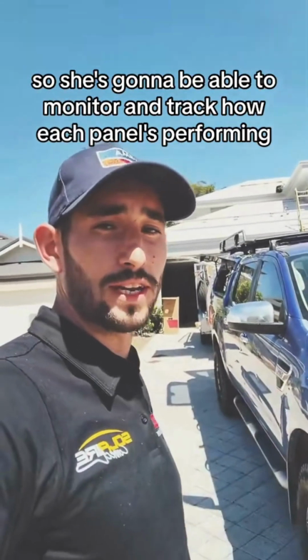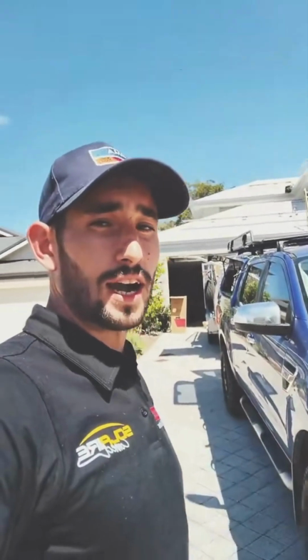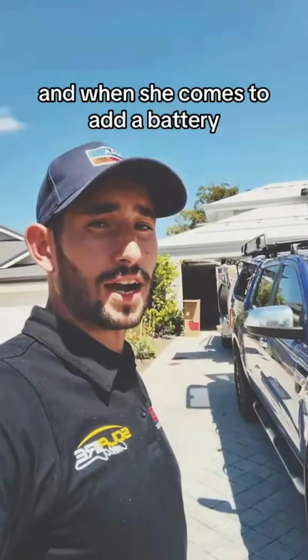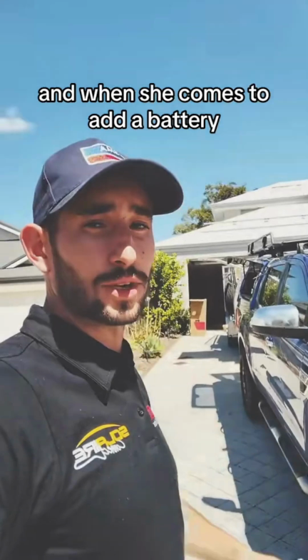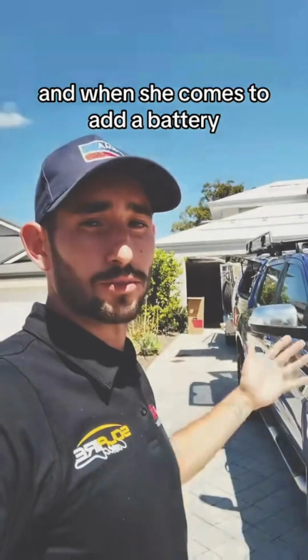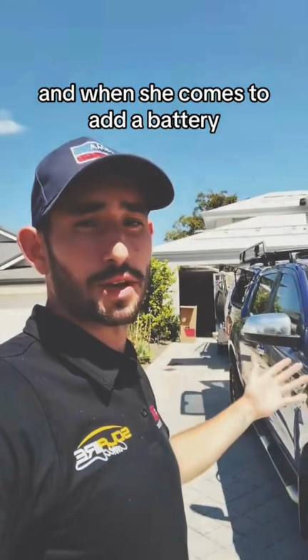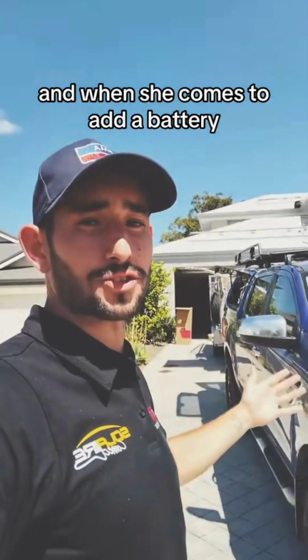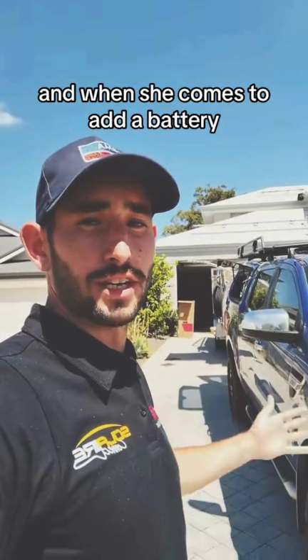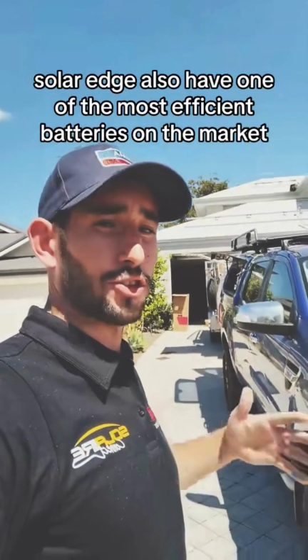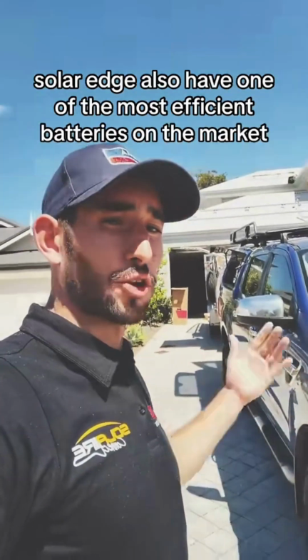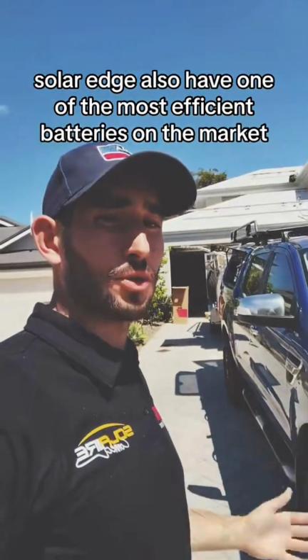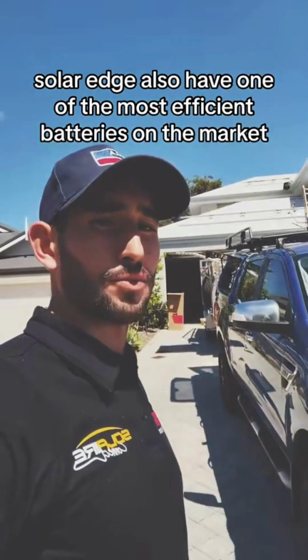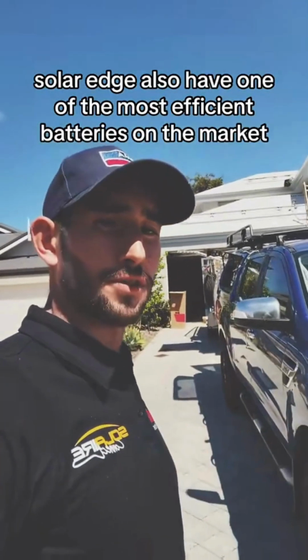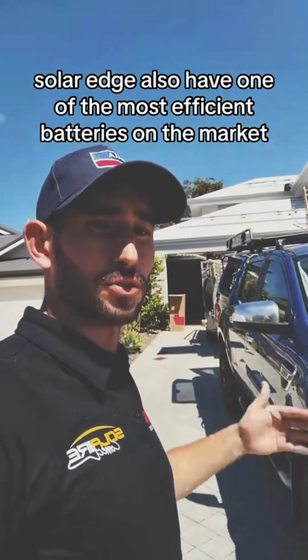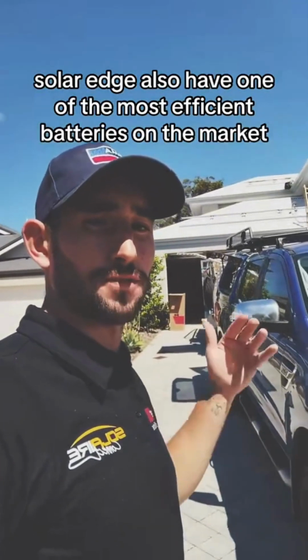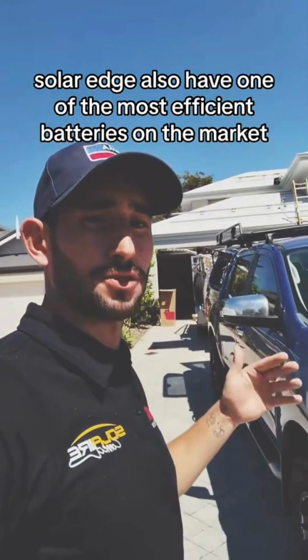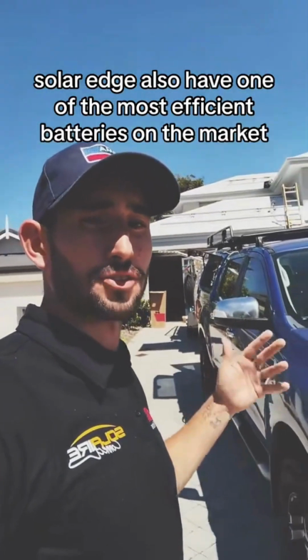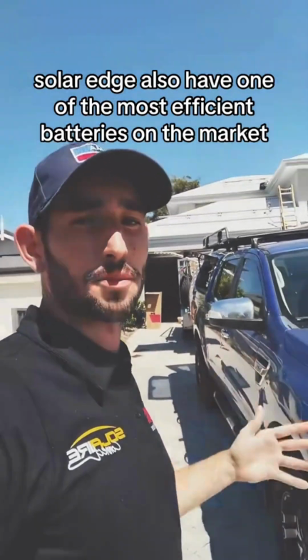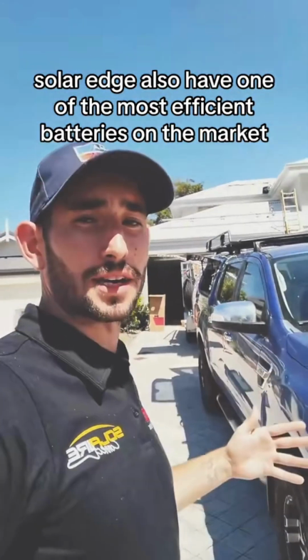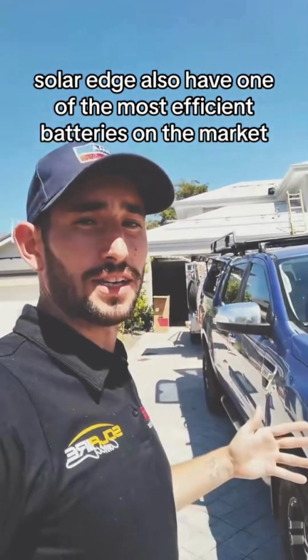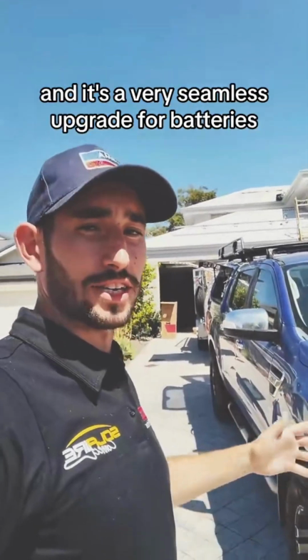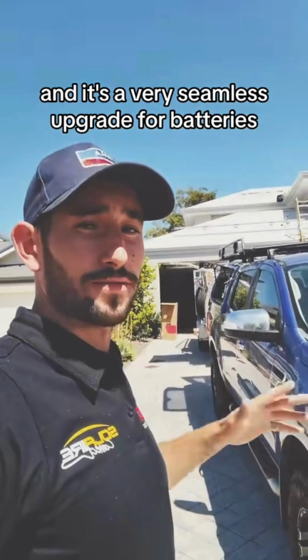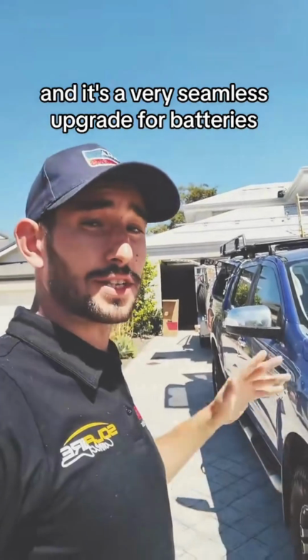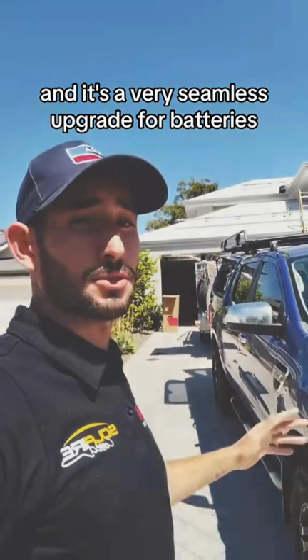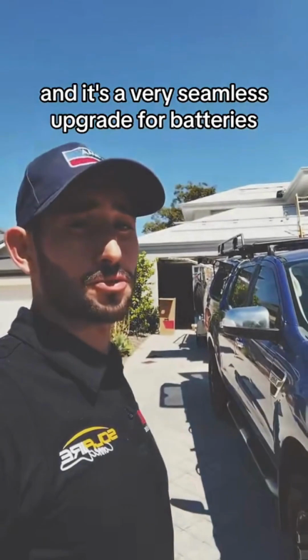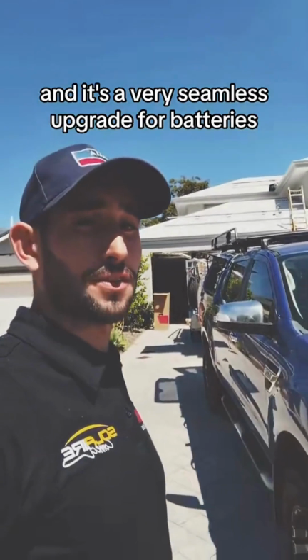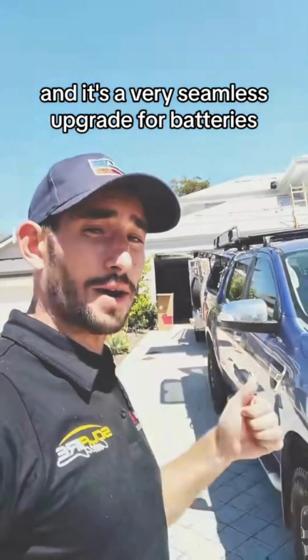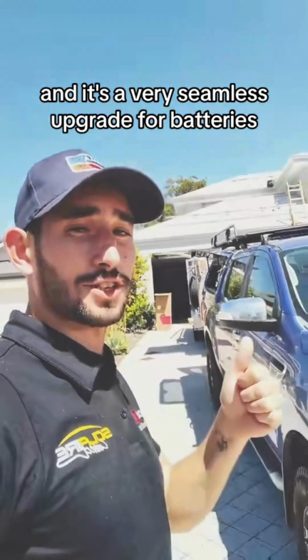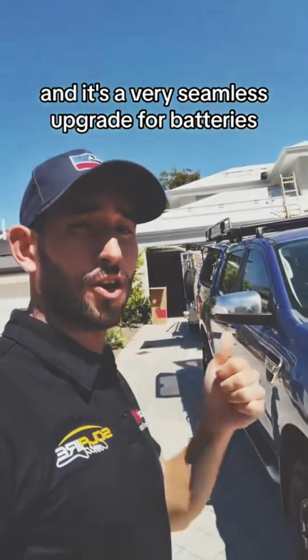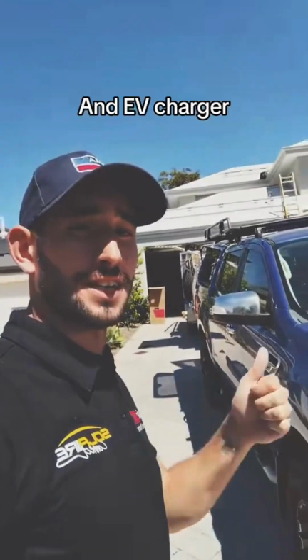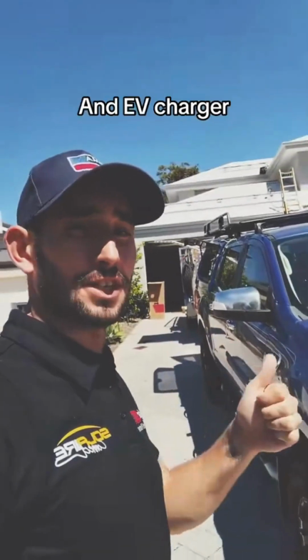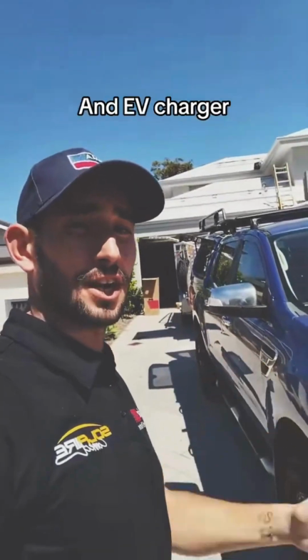And when she comes to add a battery, SolarEdge also have one of the most efficient batteries on the market and it's a very seamless upgrade for batteries and an EV charger.